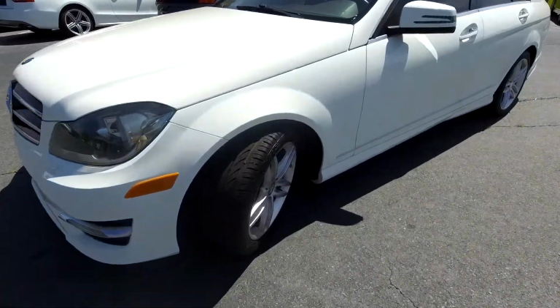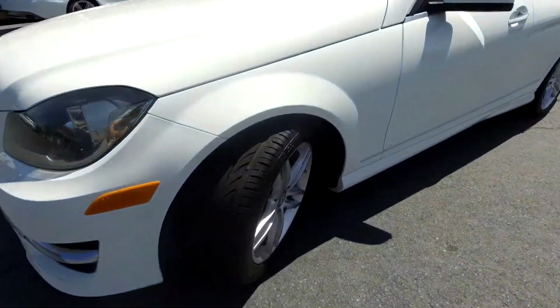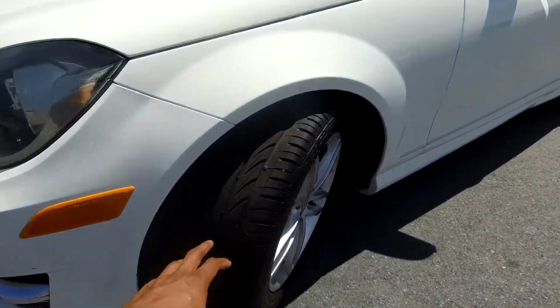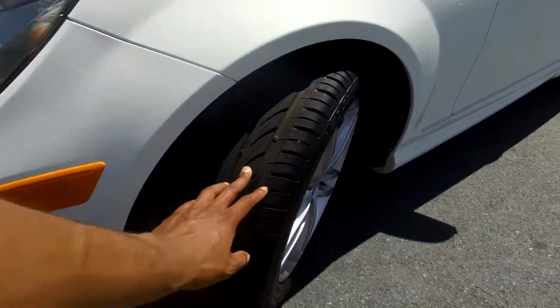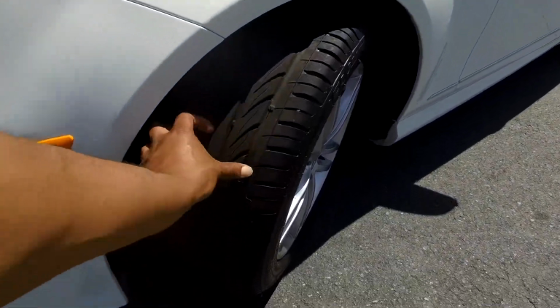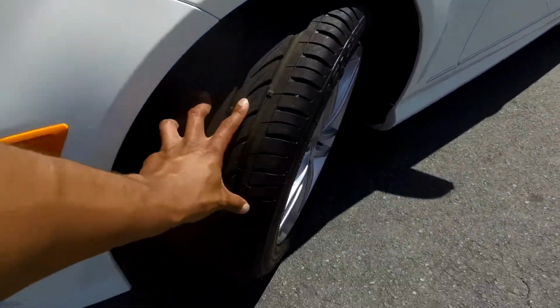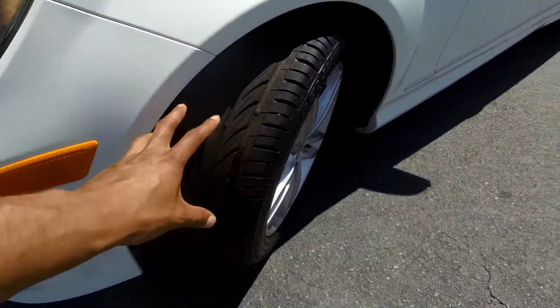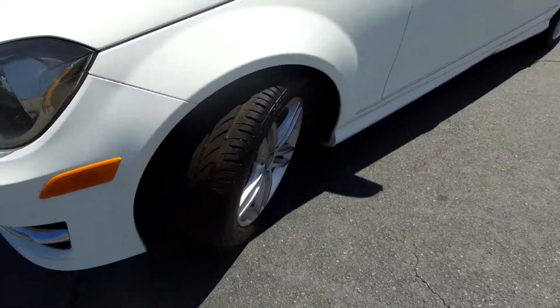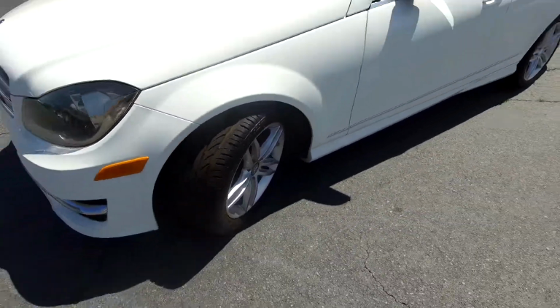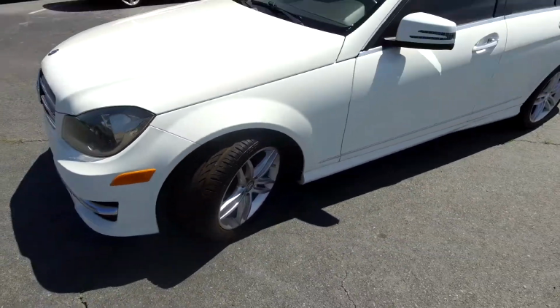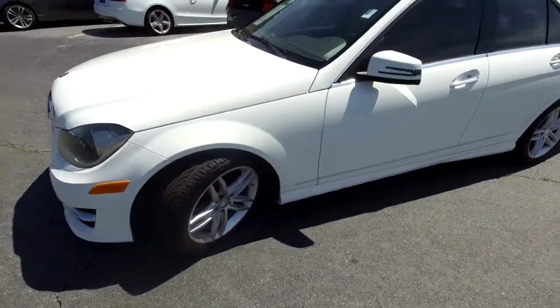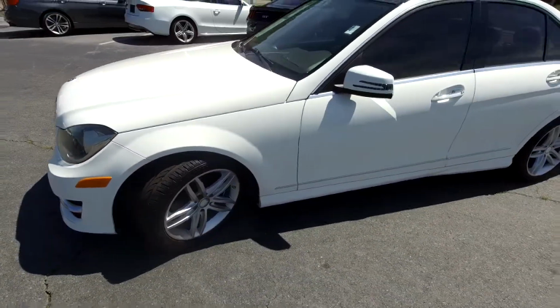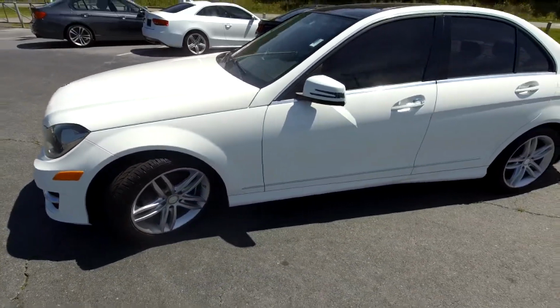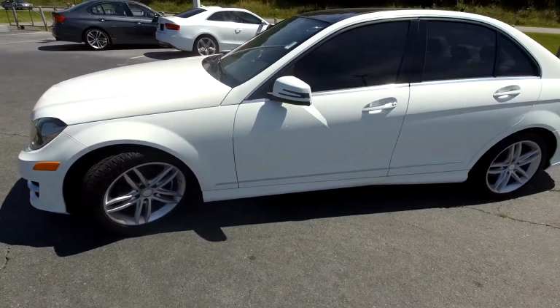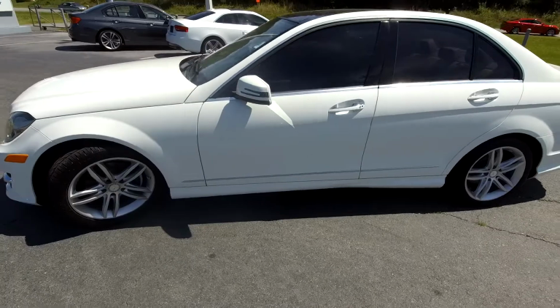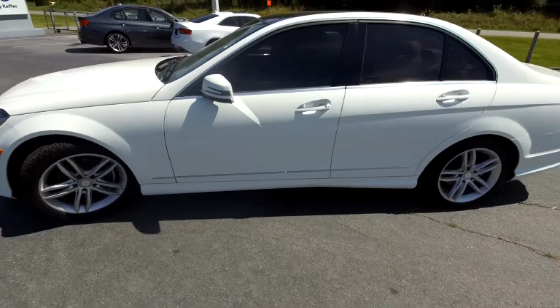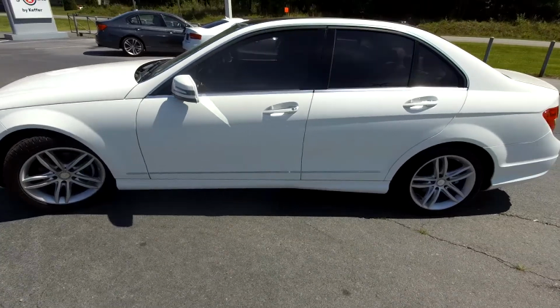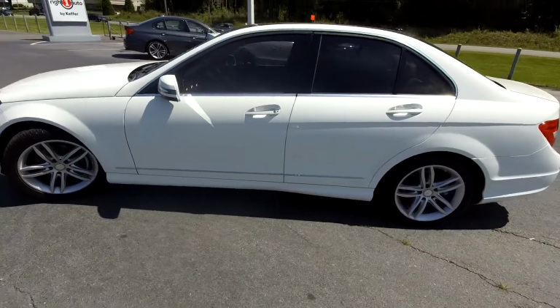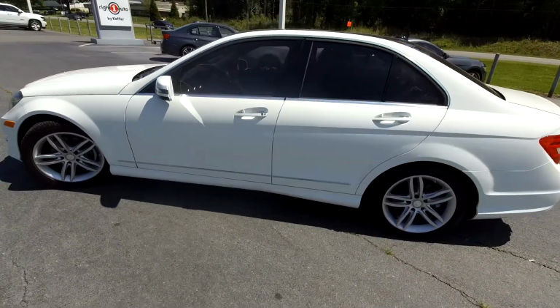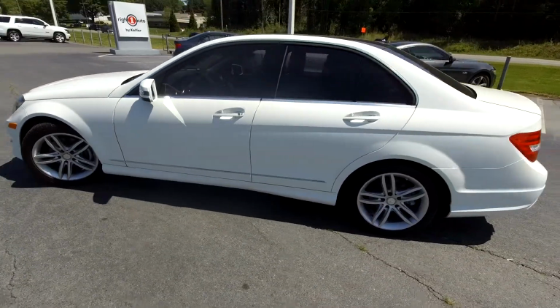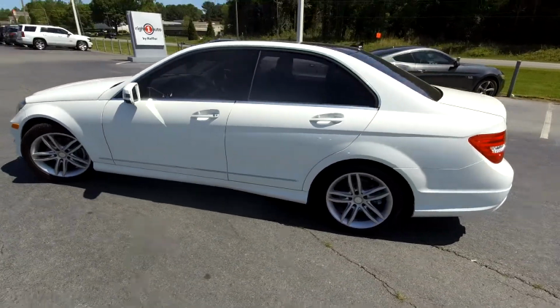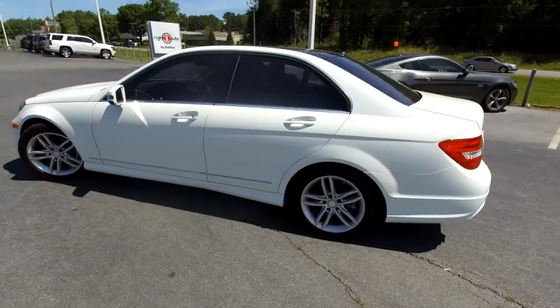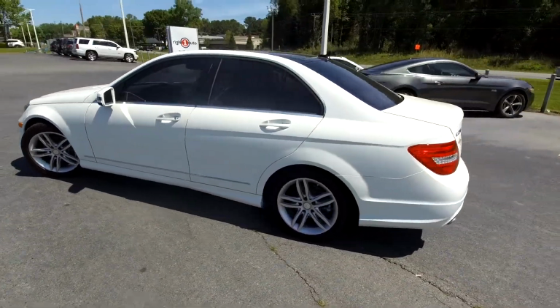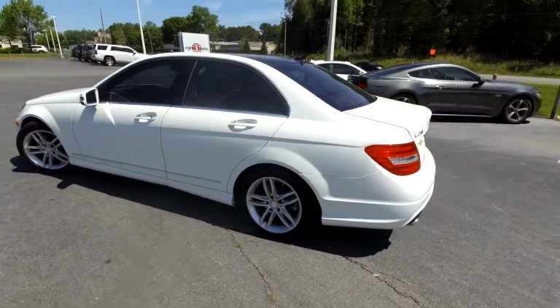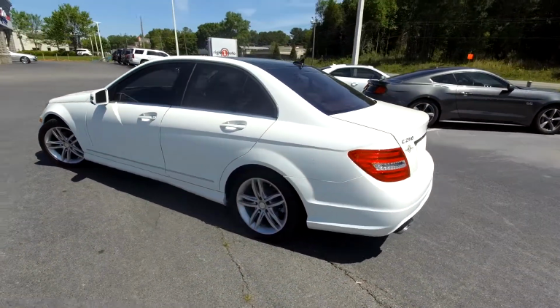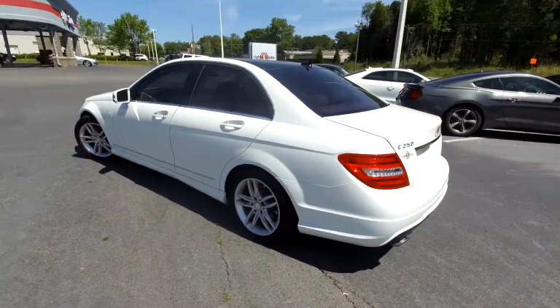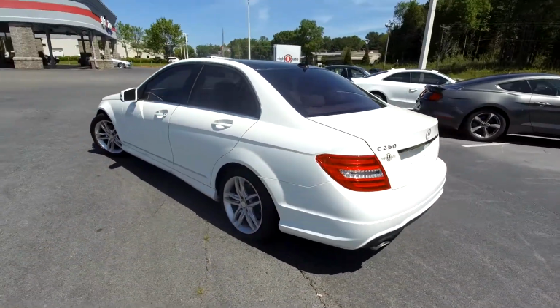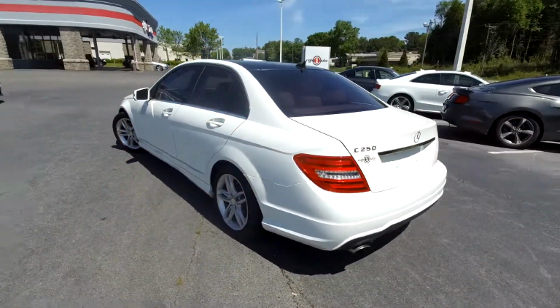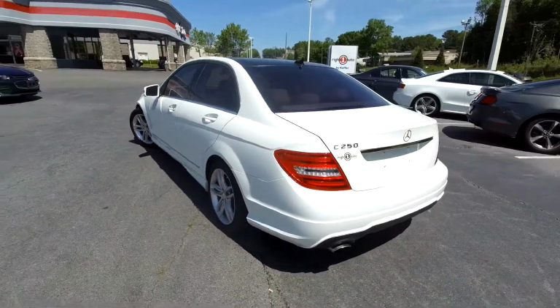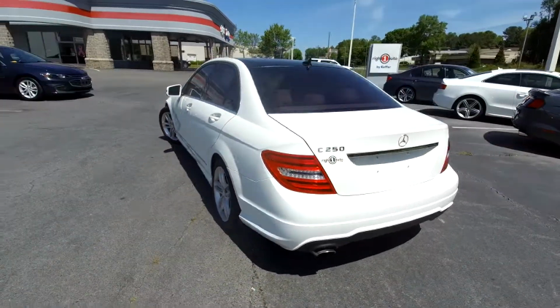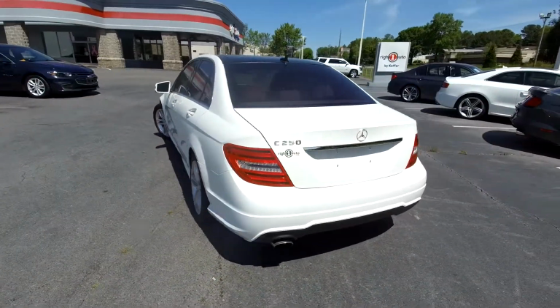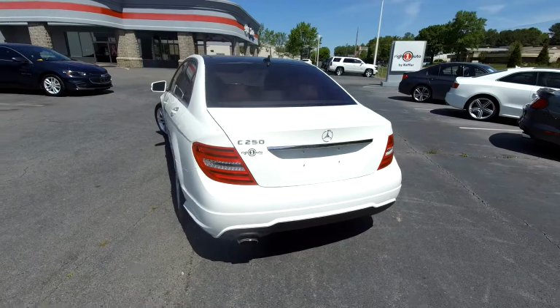I'm going to first come in here and check out these tires, looking for tread there for you. I'm going to continue around the rest of this C250, looking for any major damages like scratches, scrapes, dings, anything like that that may stand out.